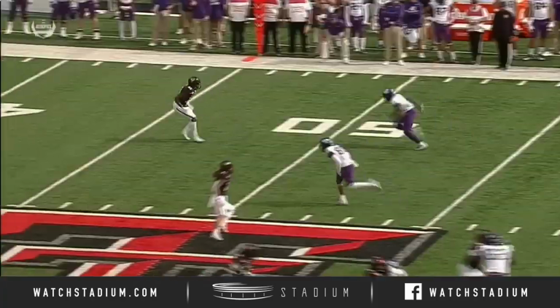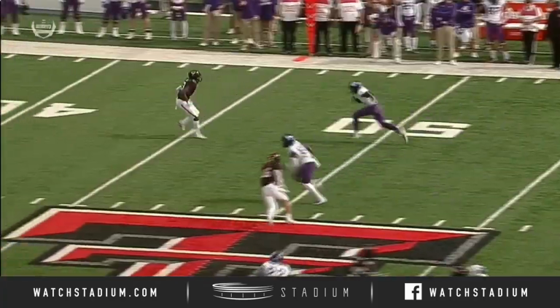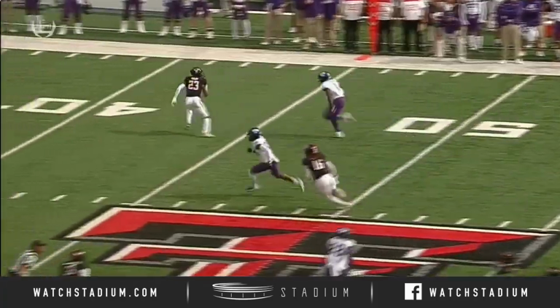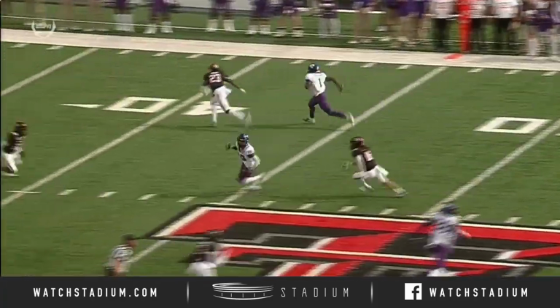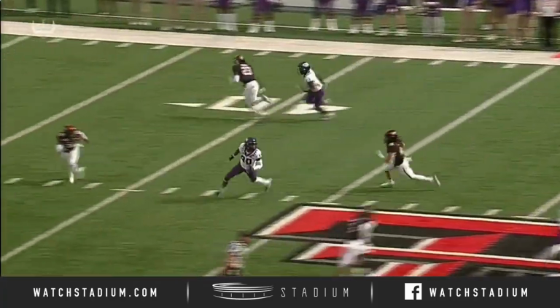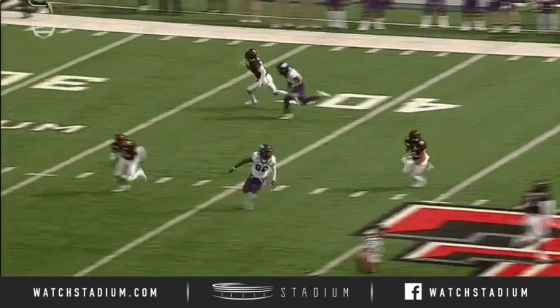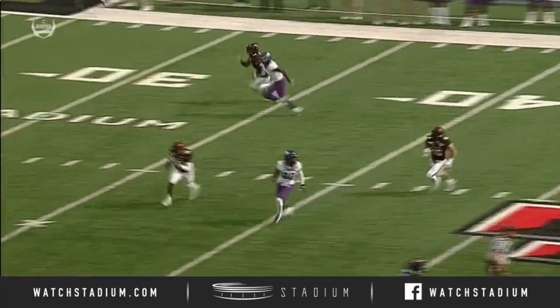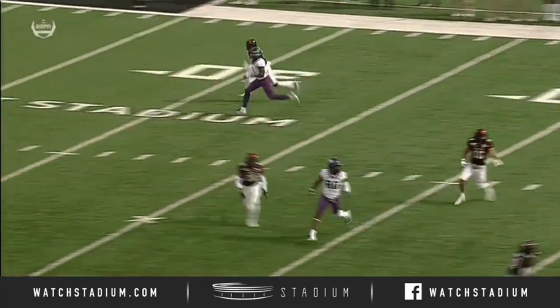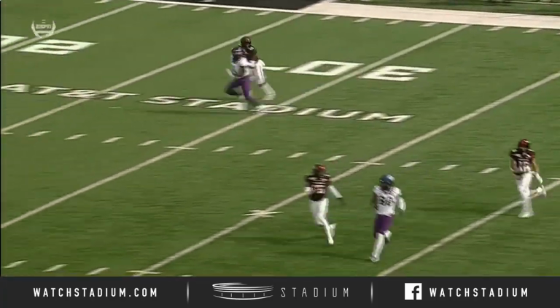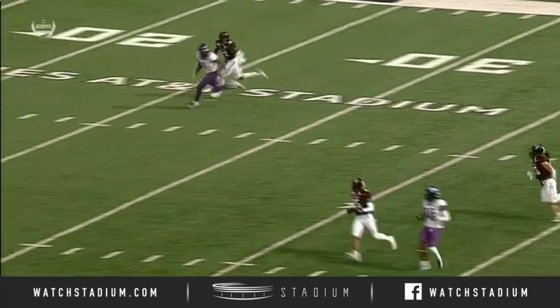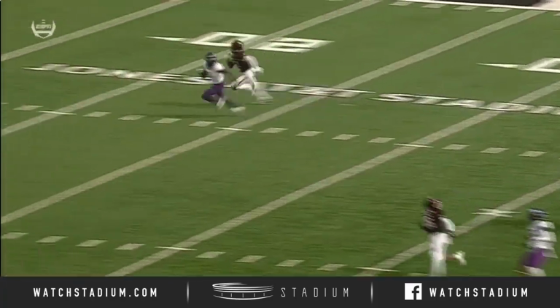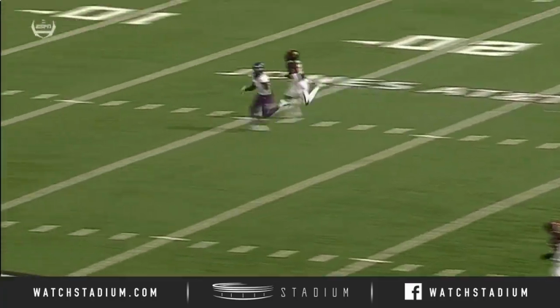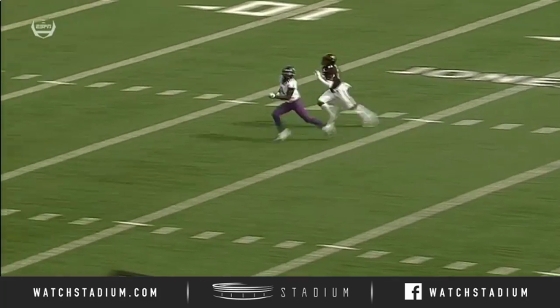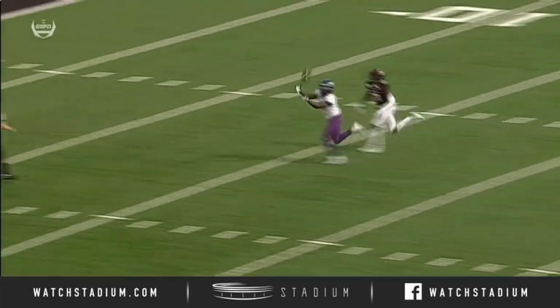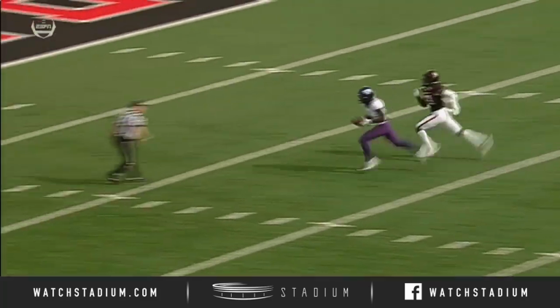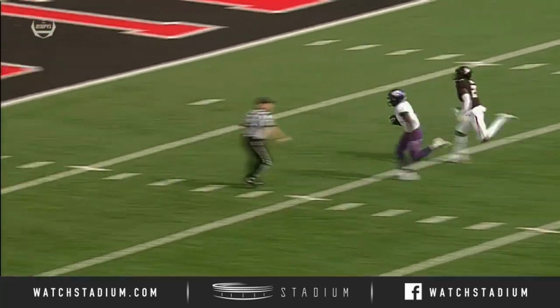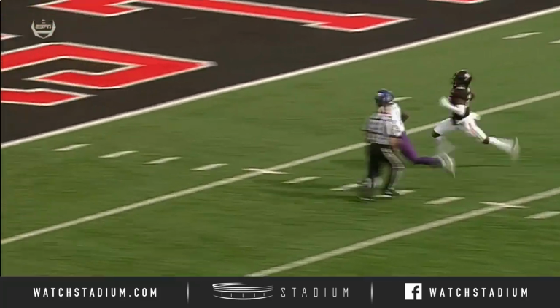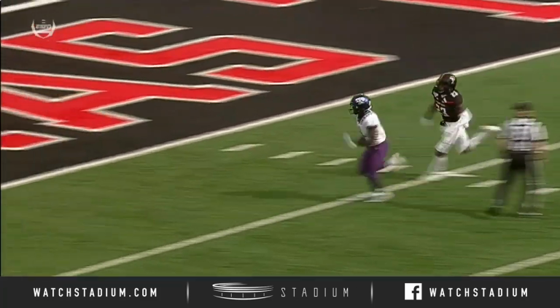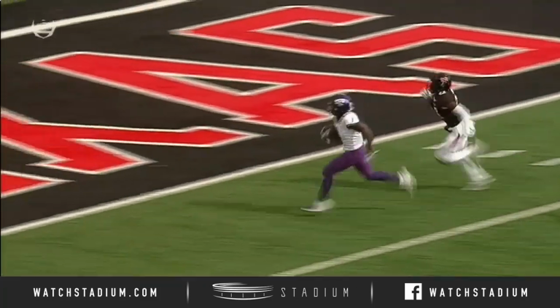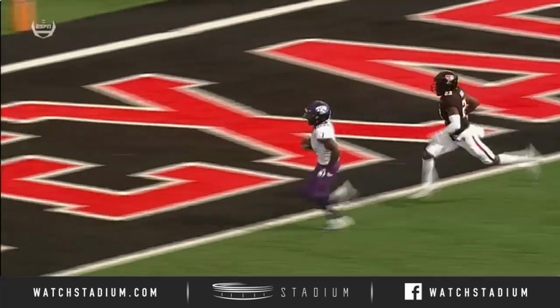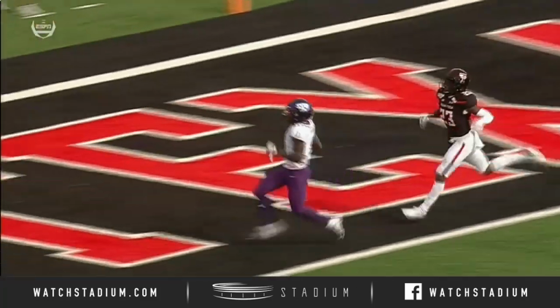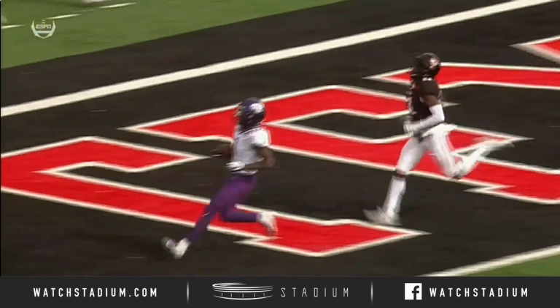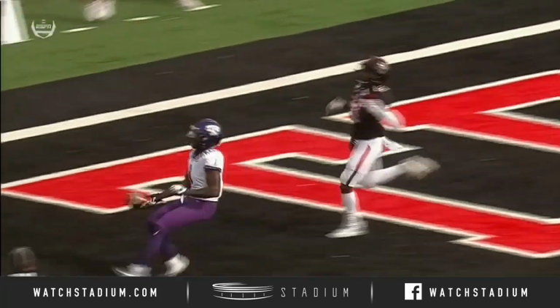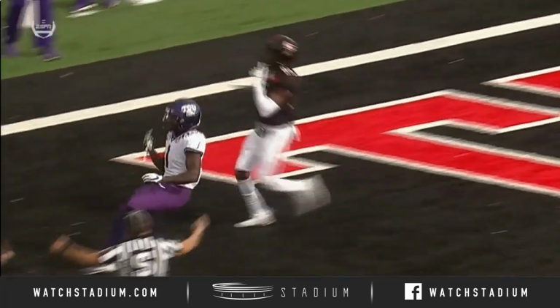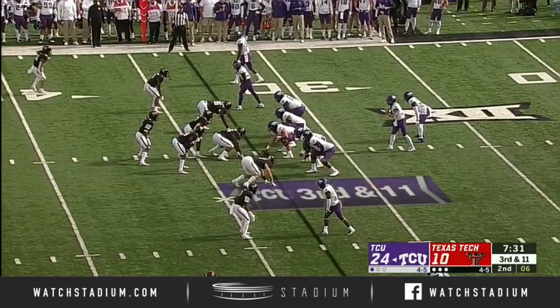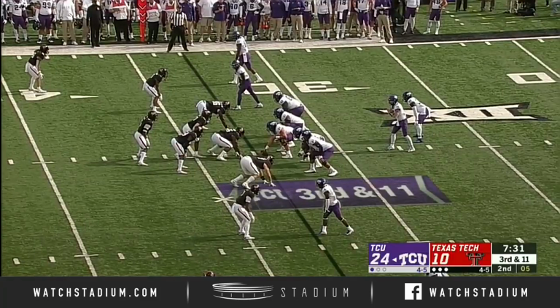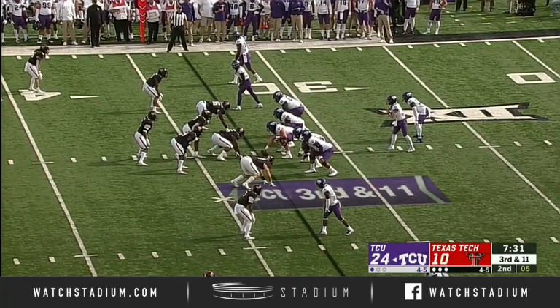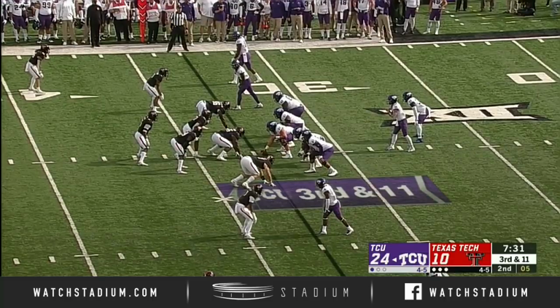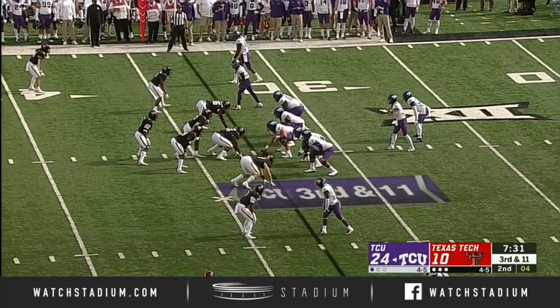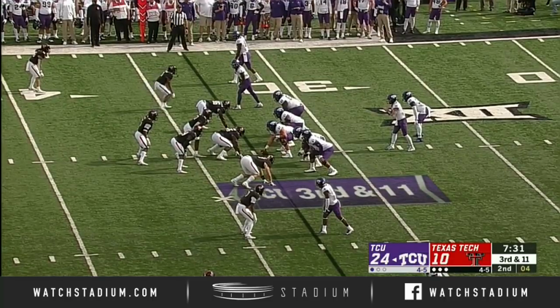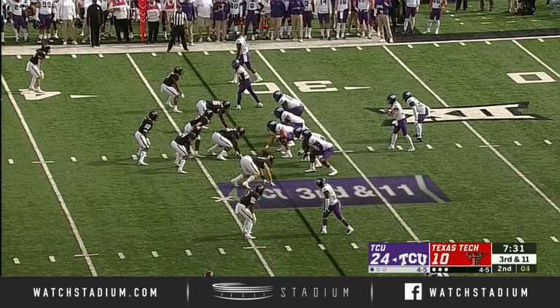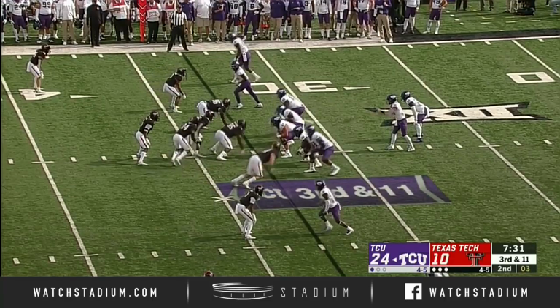Giving up big plays. This is a corner route — their best corner on the outside, DeMarcus Fields, and Rager just beats him across the field. There's Rager right there in the slot on the top.